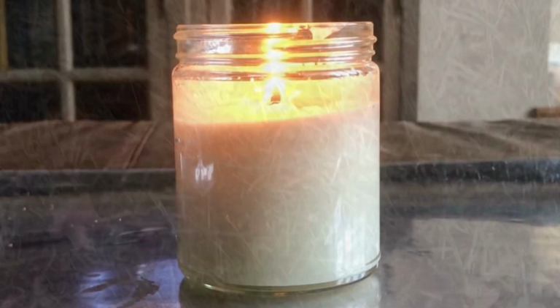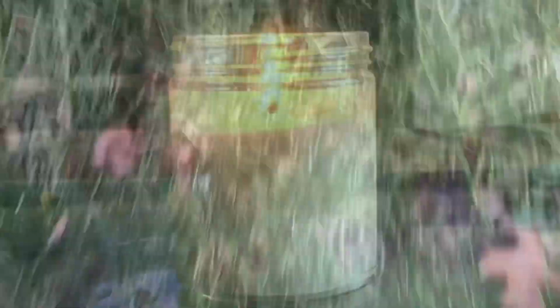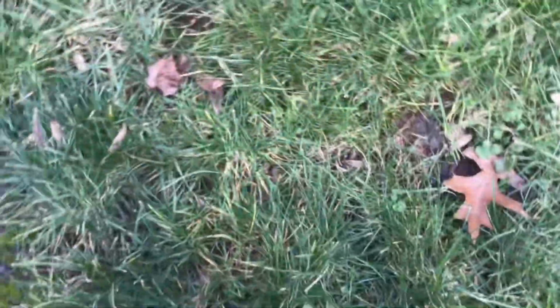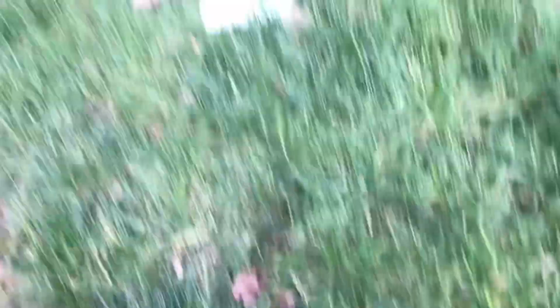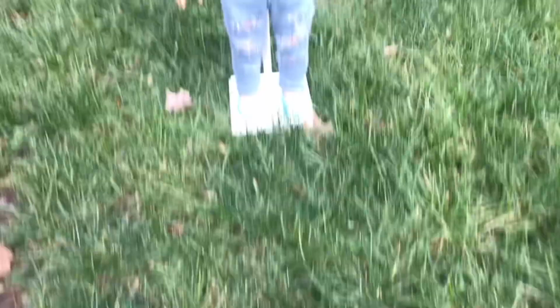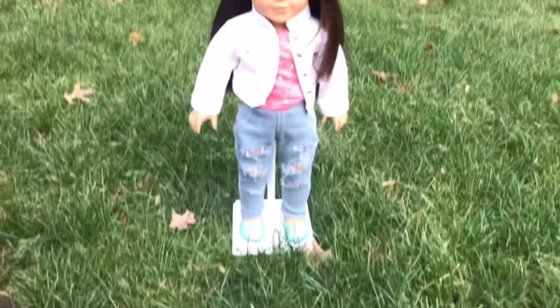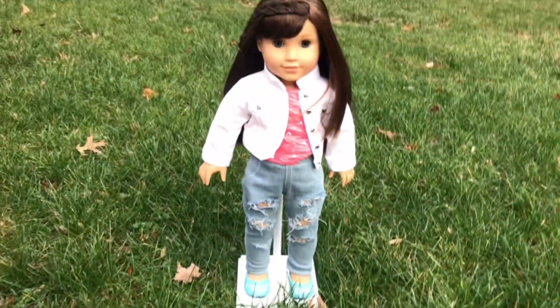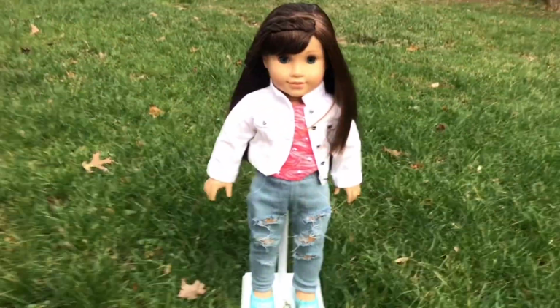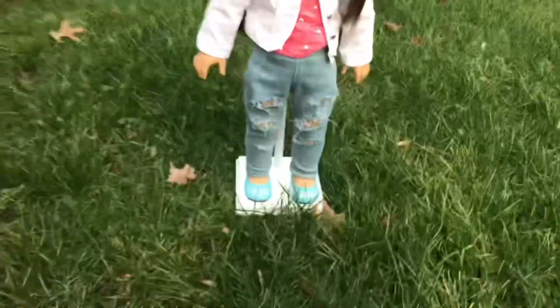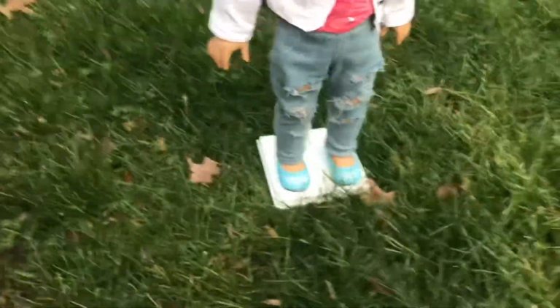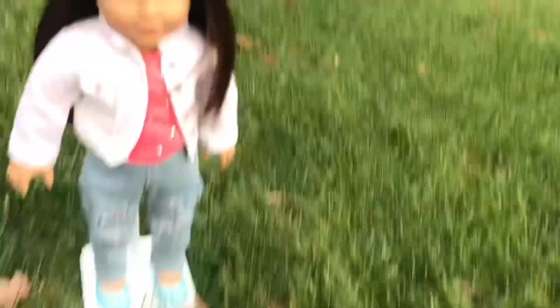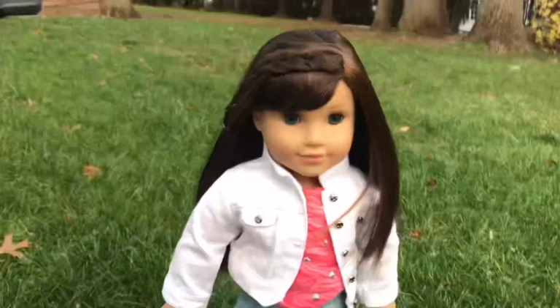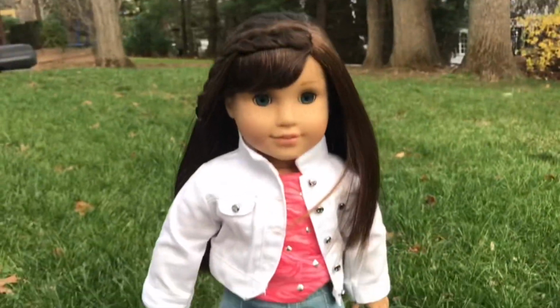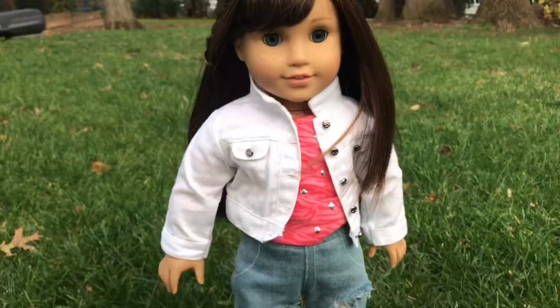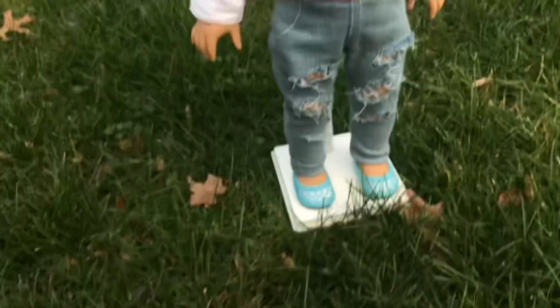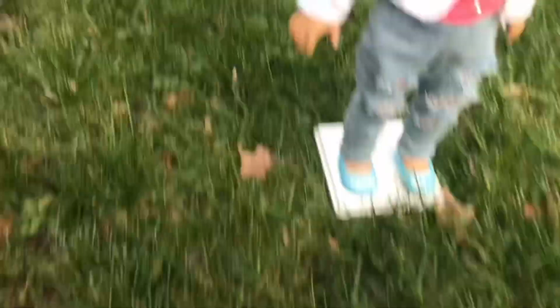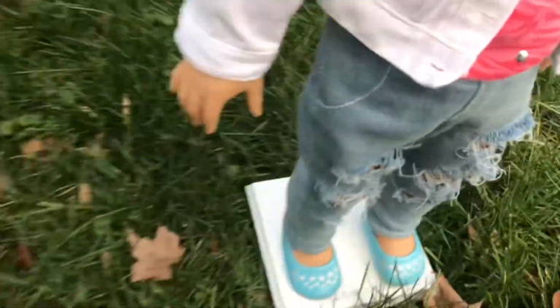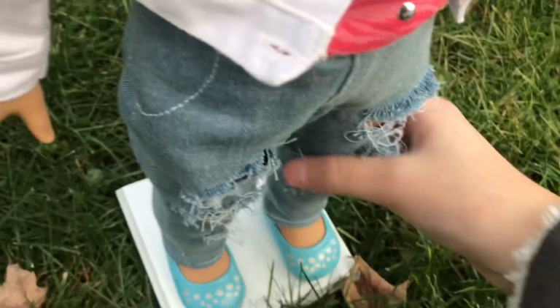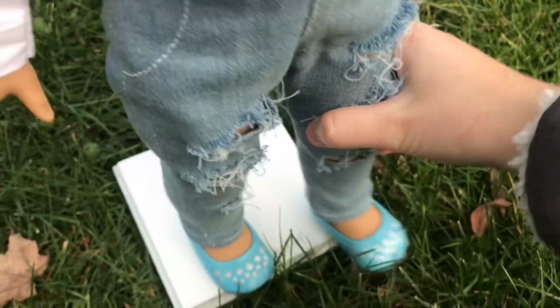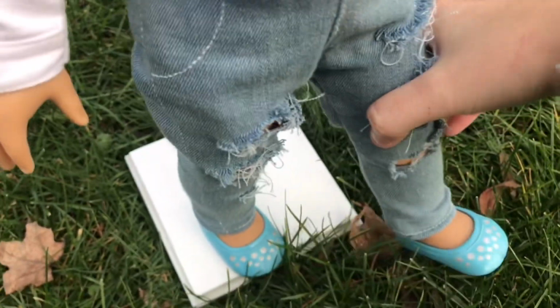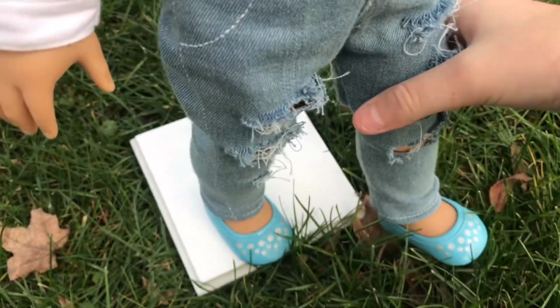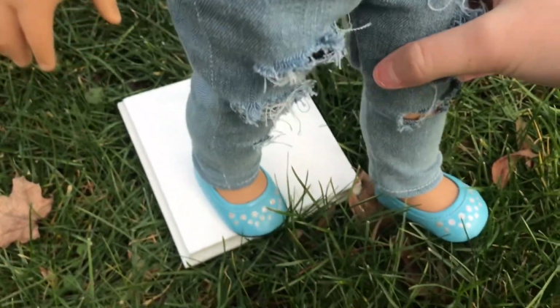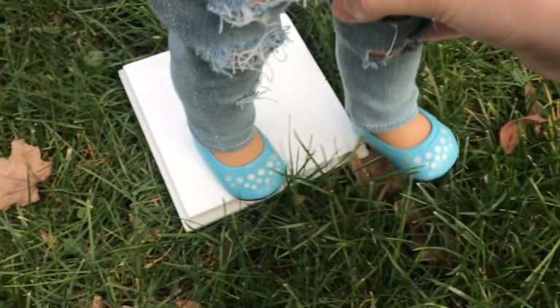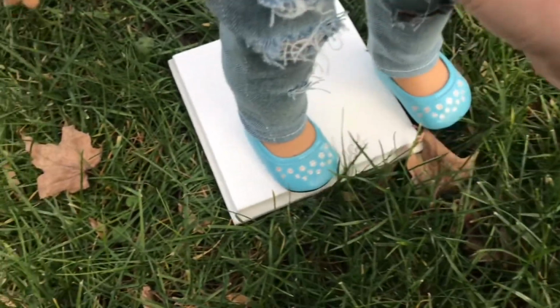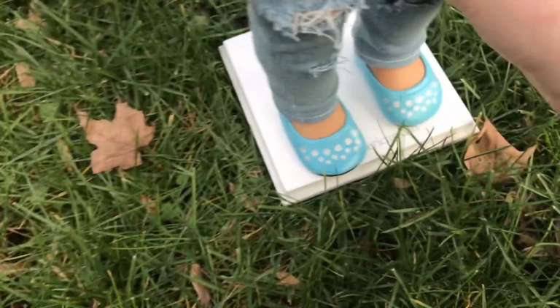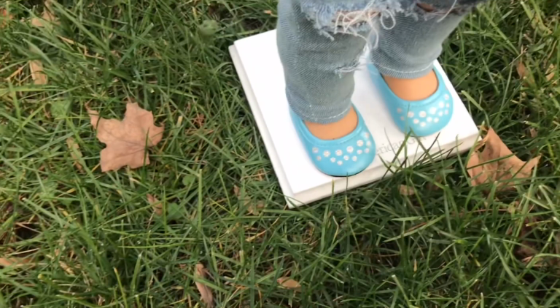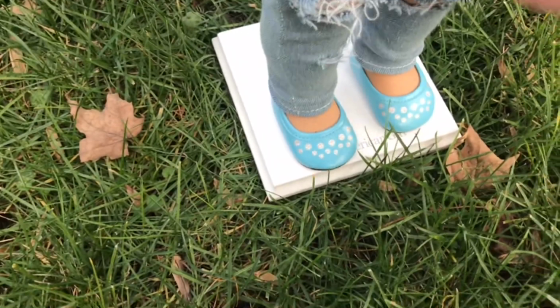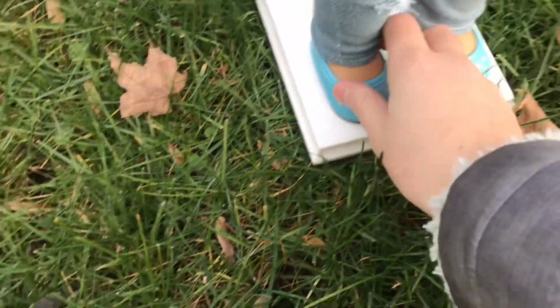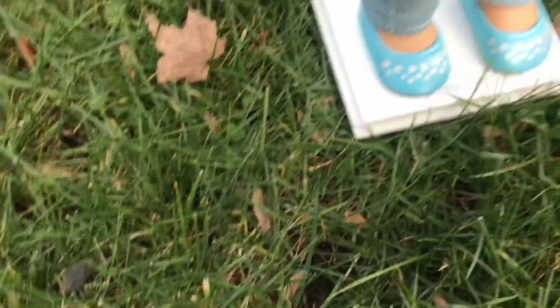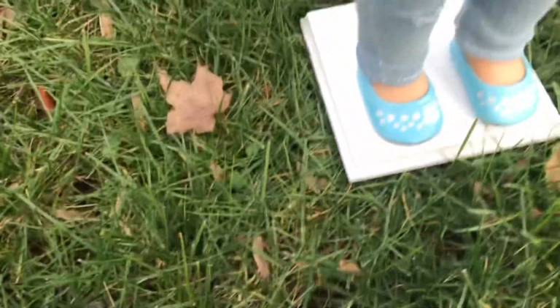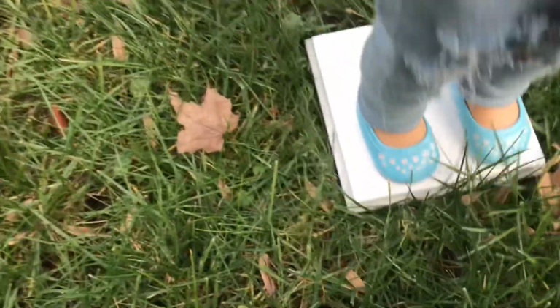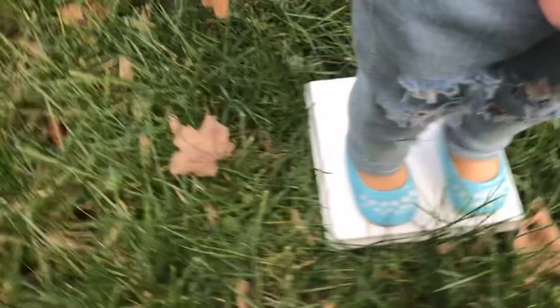My next tip is to use a doll stand. The doll stand will help your doll stand up better if you're doing a photo shoot in the grass, and if you want her leg to be up or something like this, it's easier because then you can just edit it out in the photo.